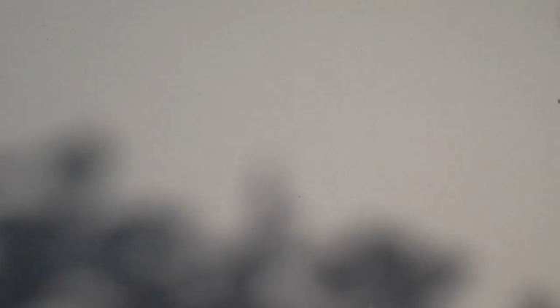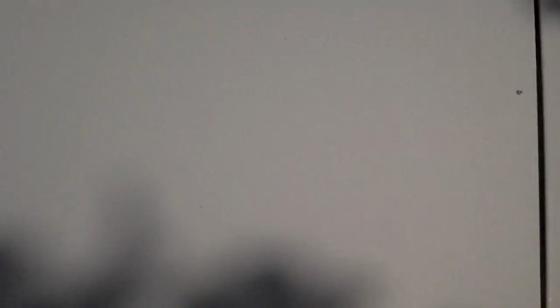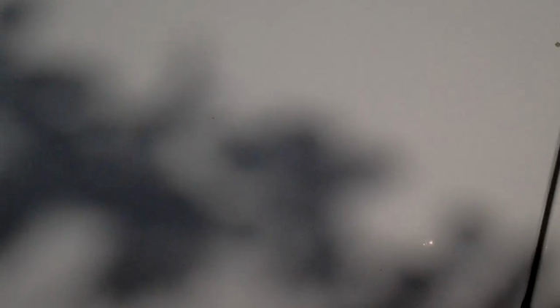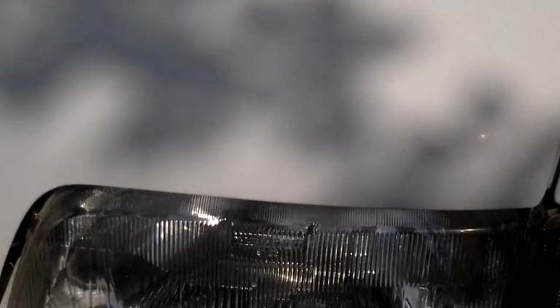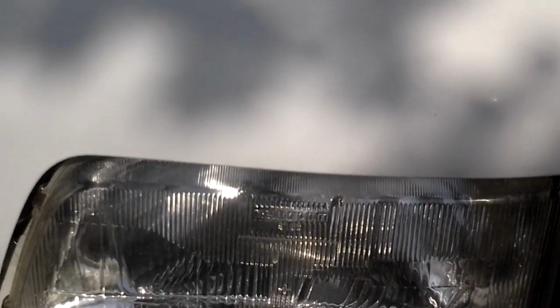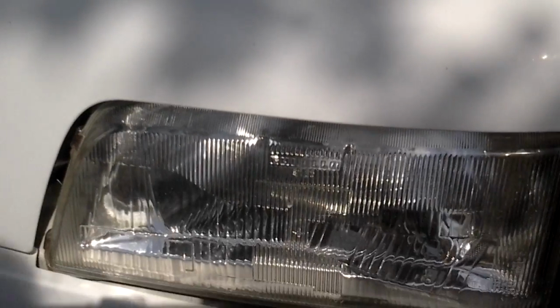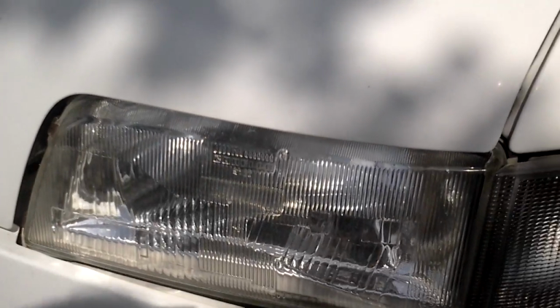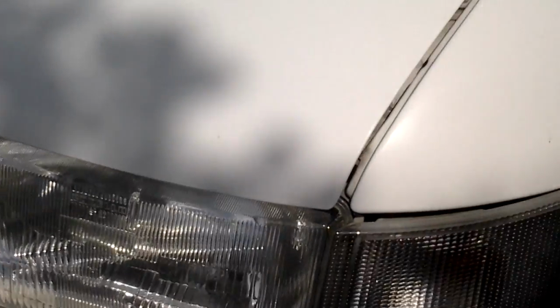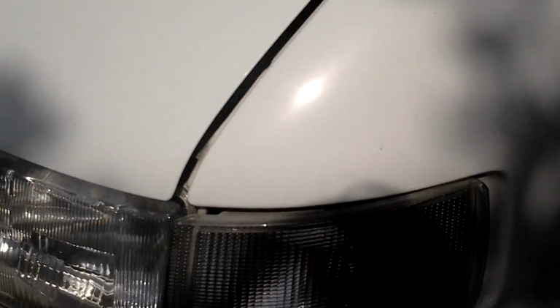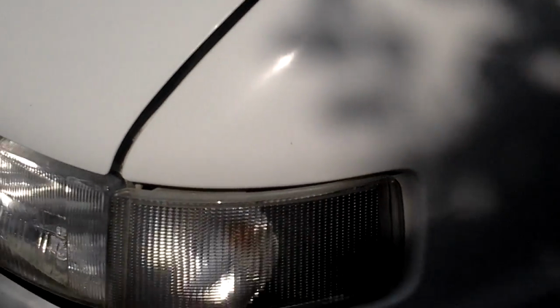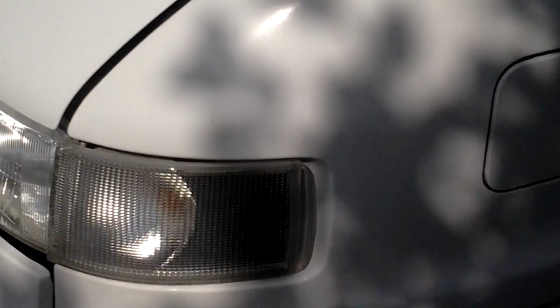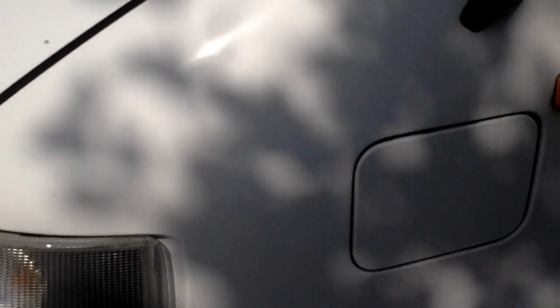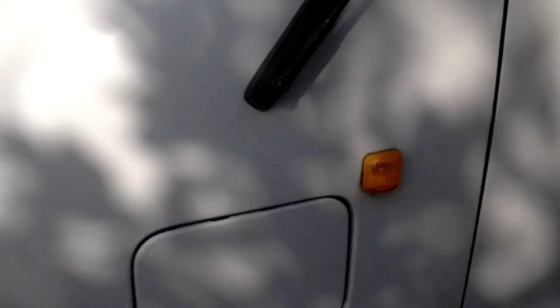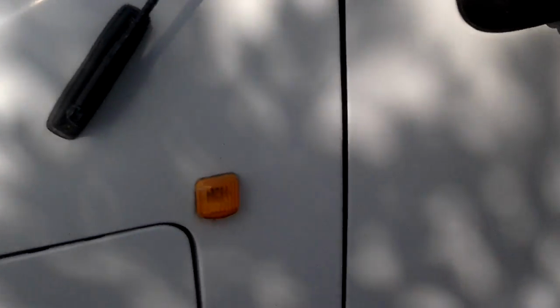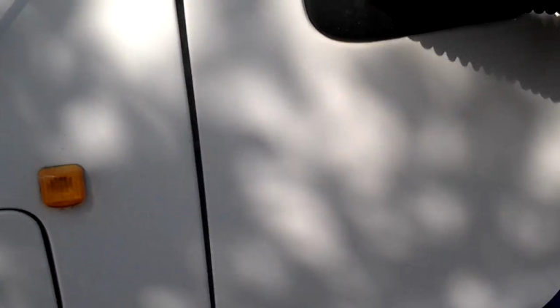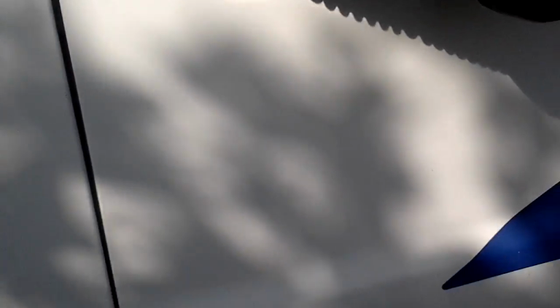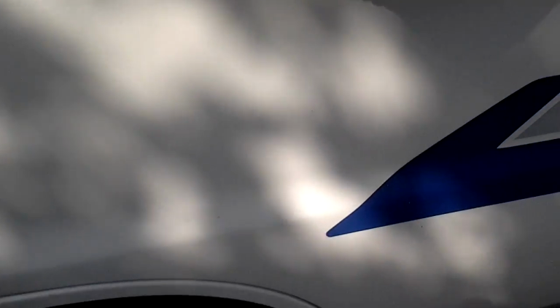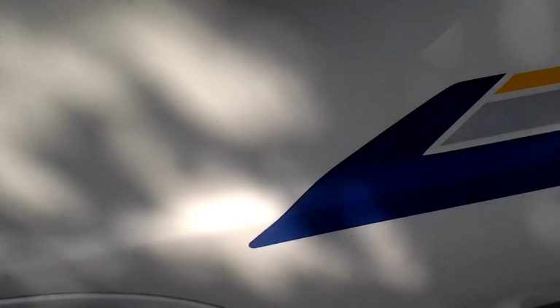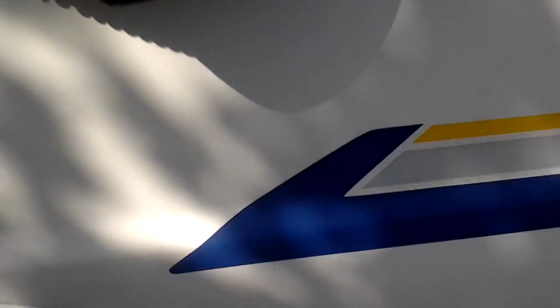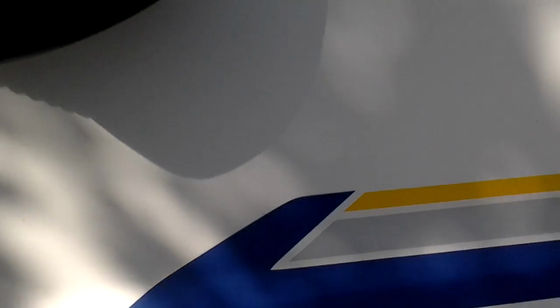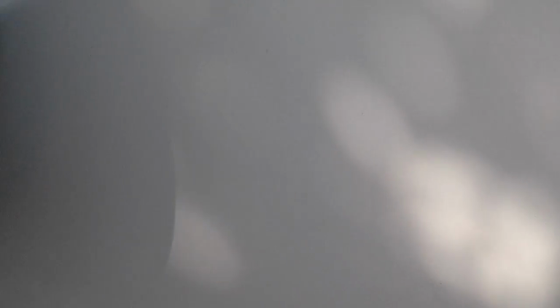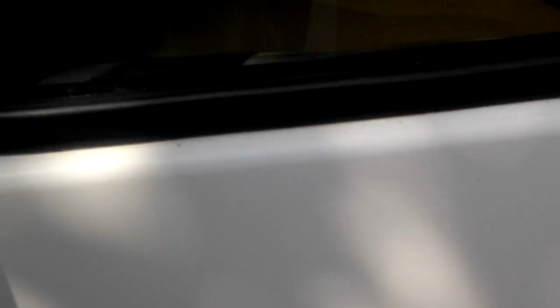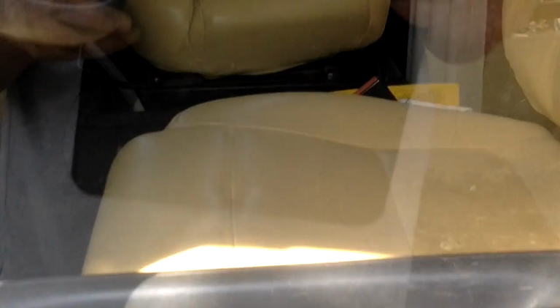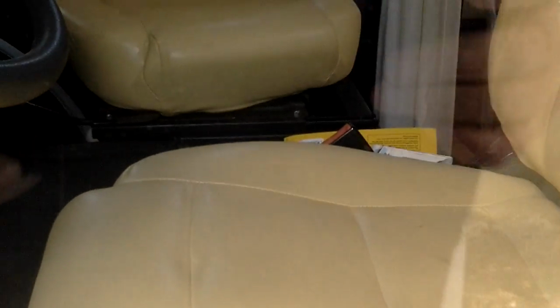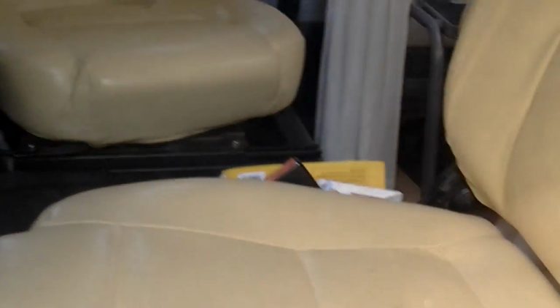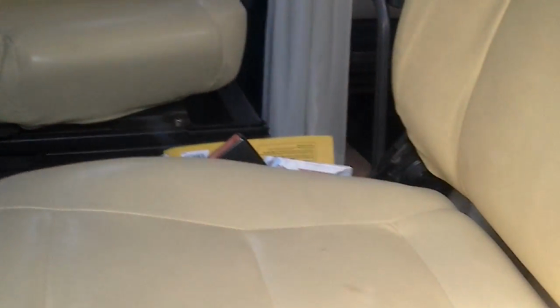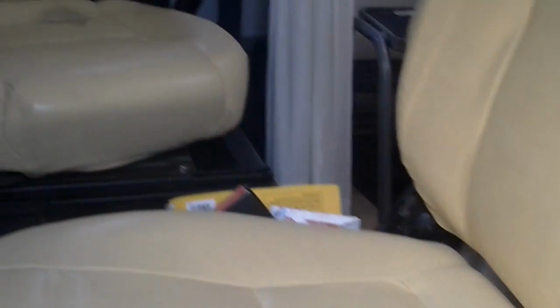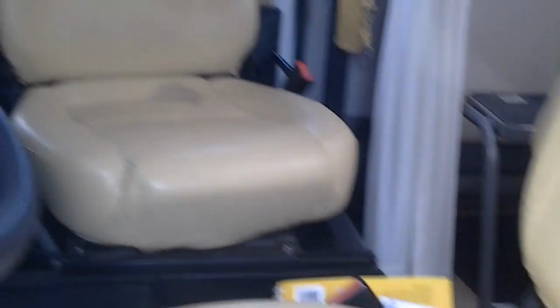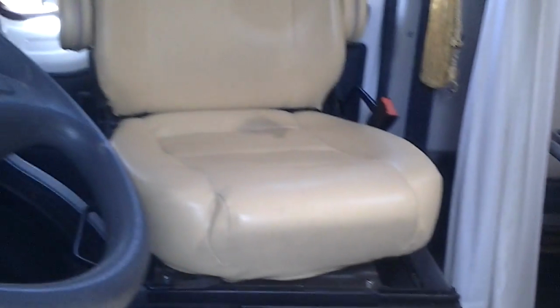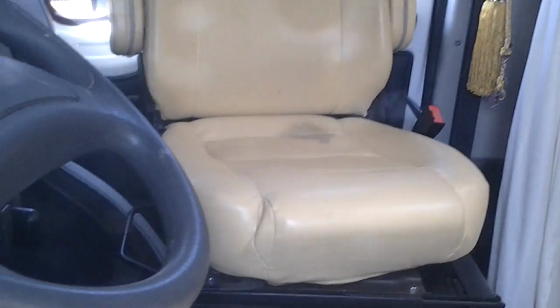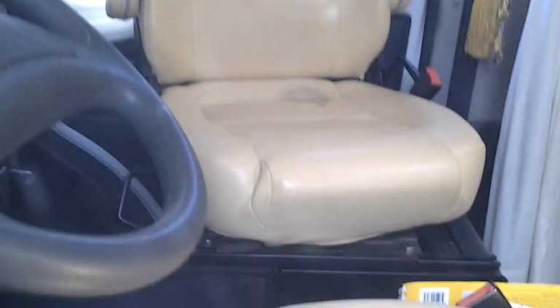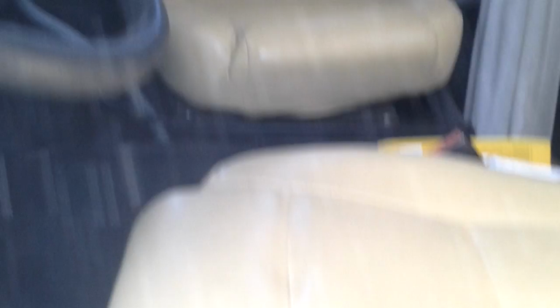Just want to take you for a look around the outside, and I'll give you a quick peek of the interior. This is all cream leather, which is quite nice.